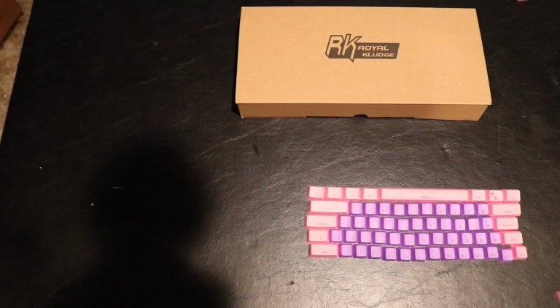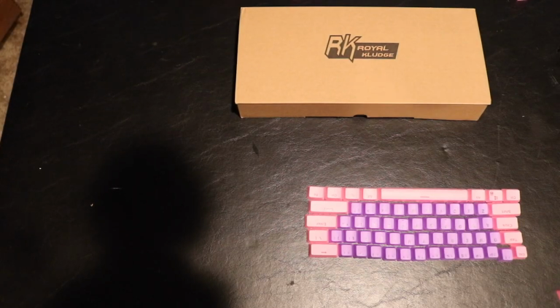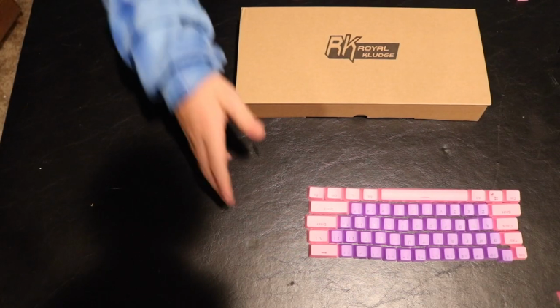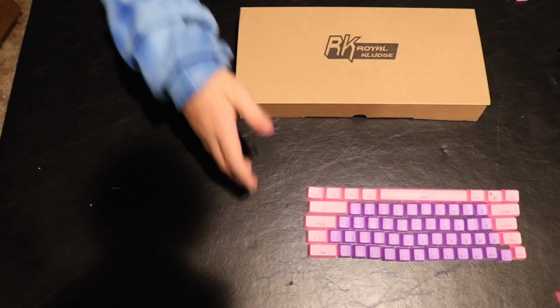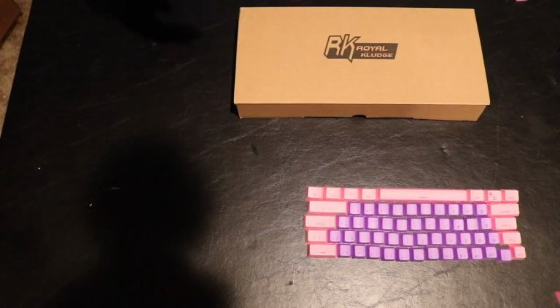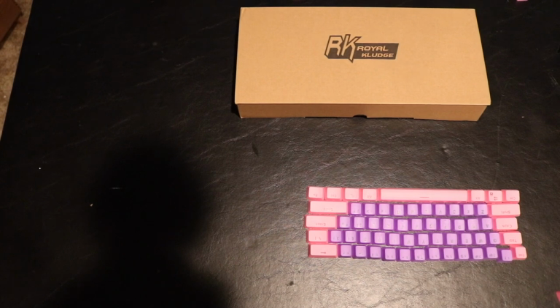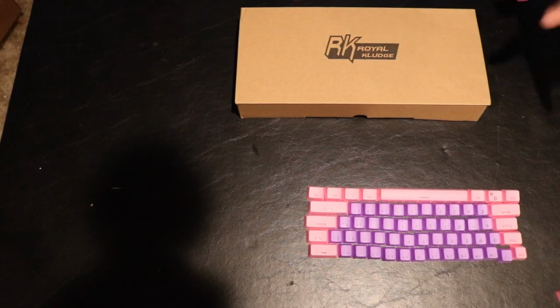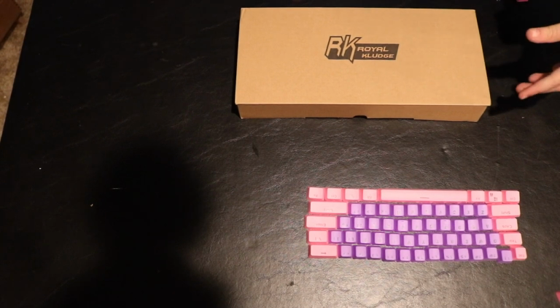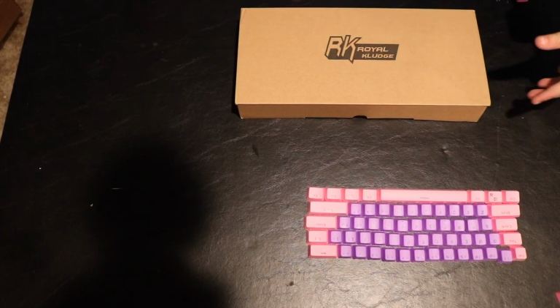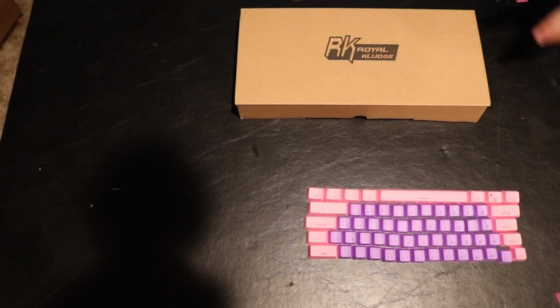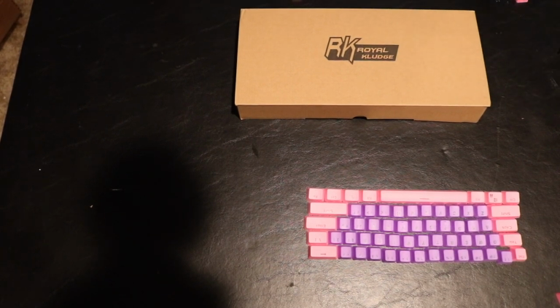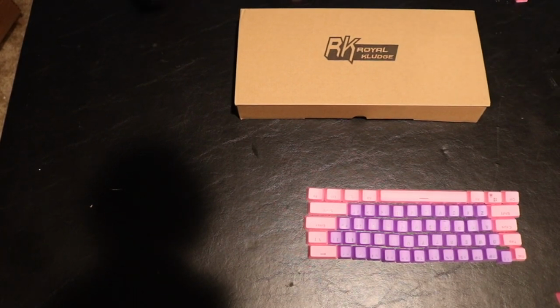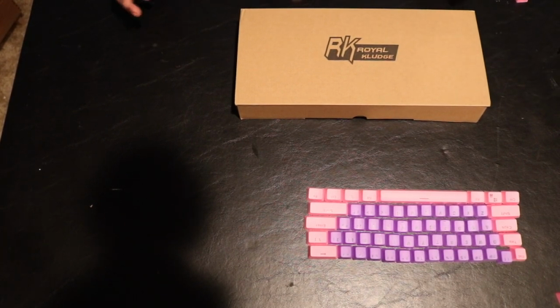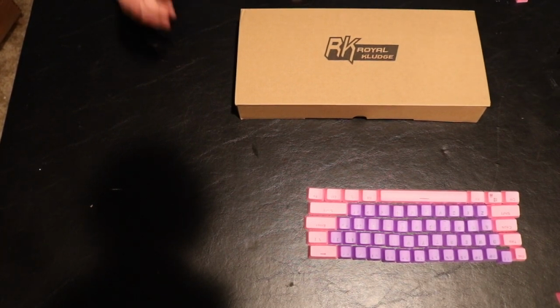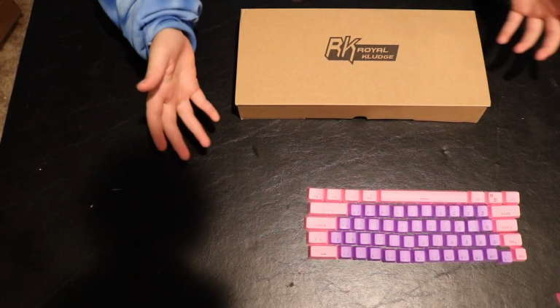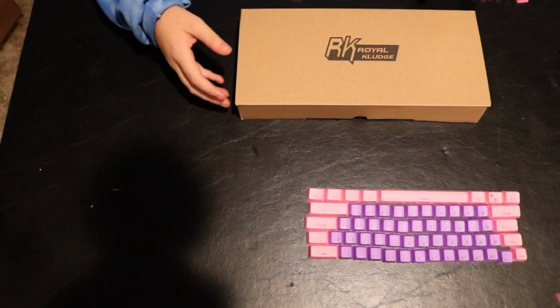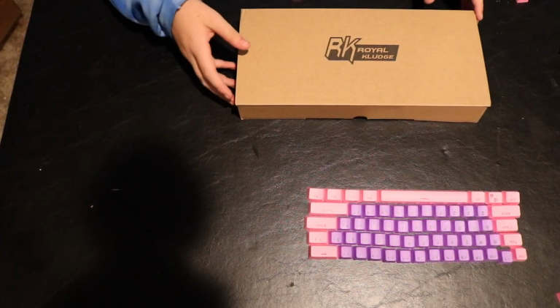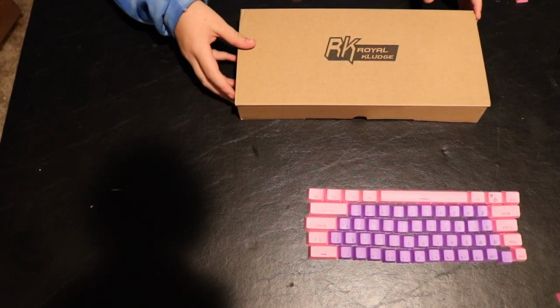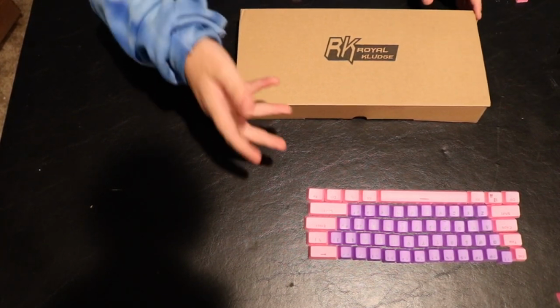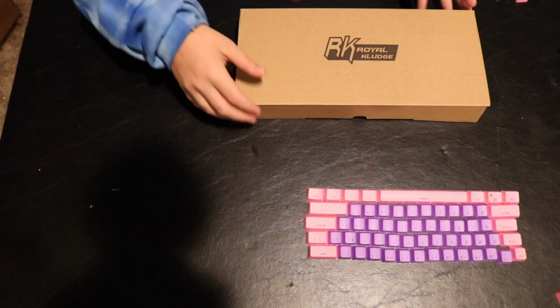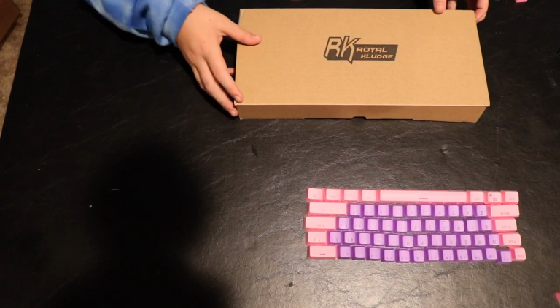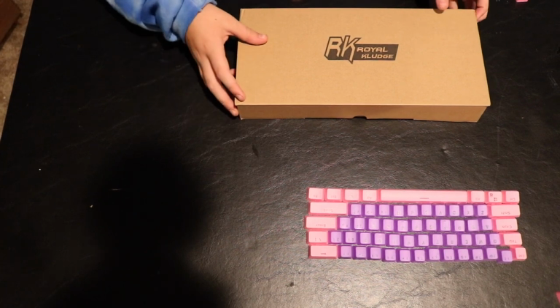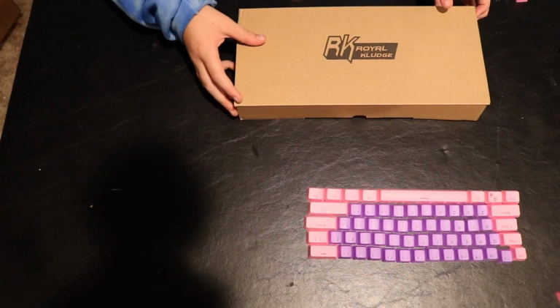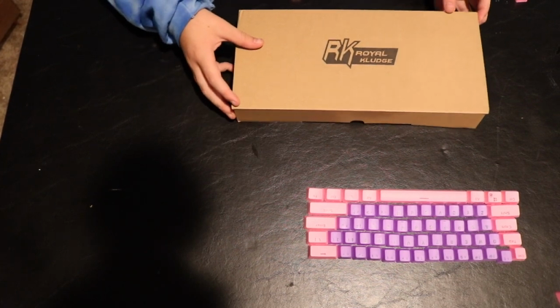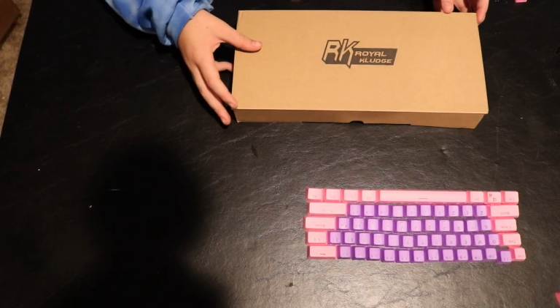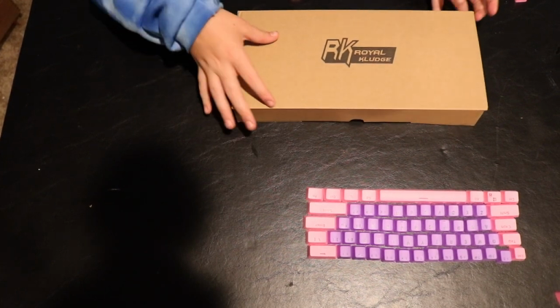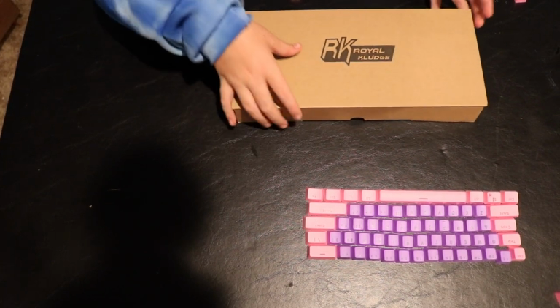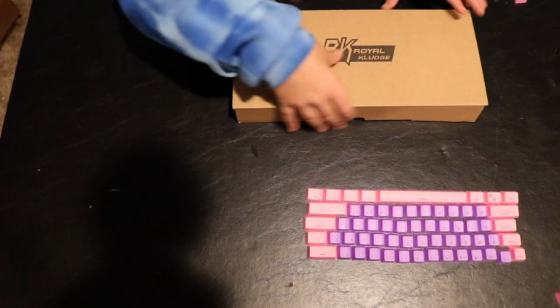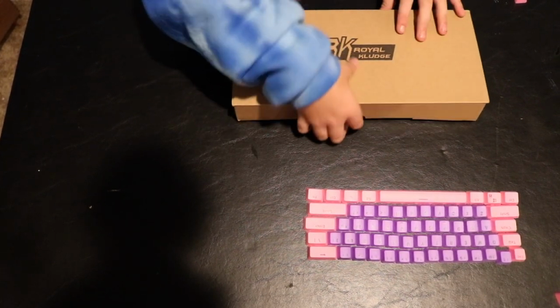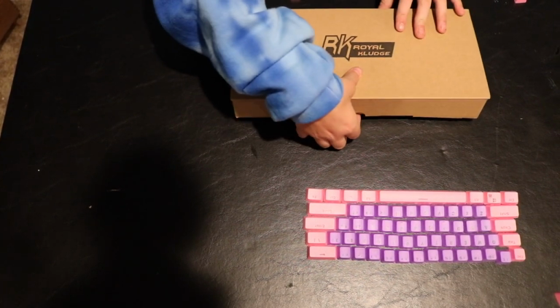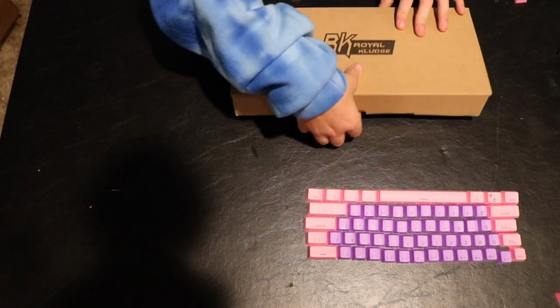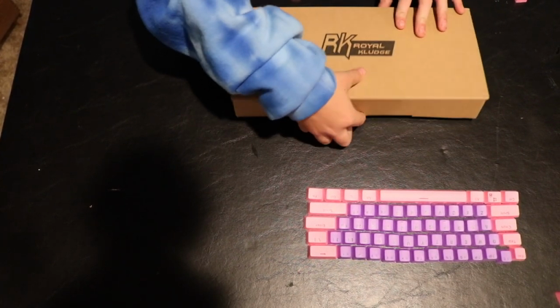We've also got some pink and purple keycaps. As you can see it's a 60% keyboard. The keycaps are upside down — that's my bad, so I'm not going to worry about it. But let's open it.